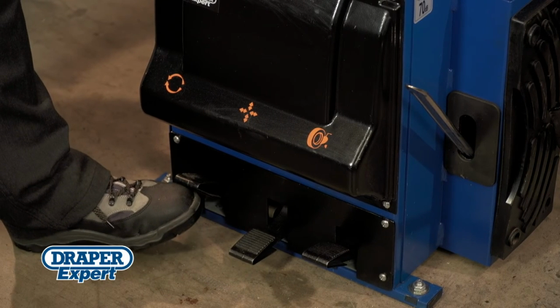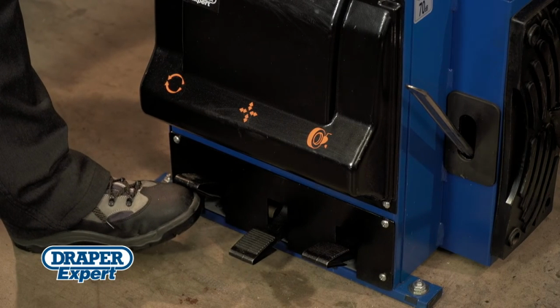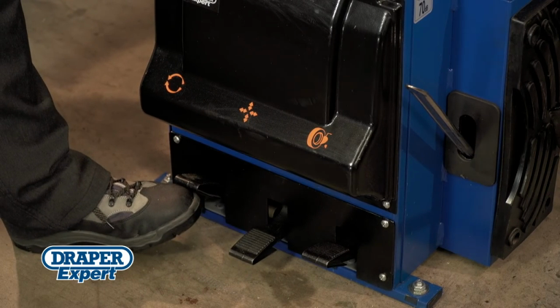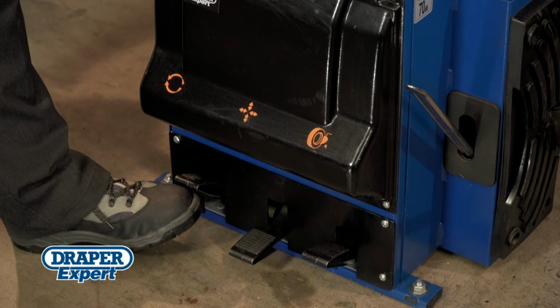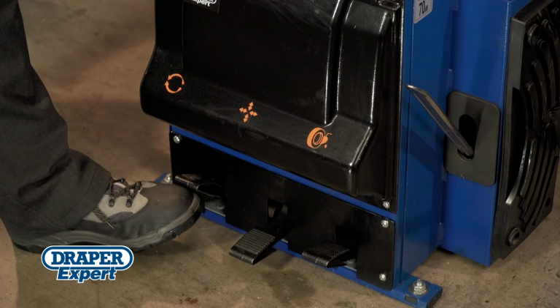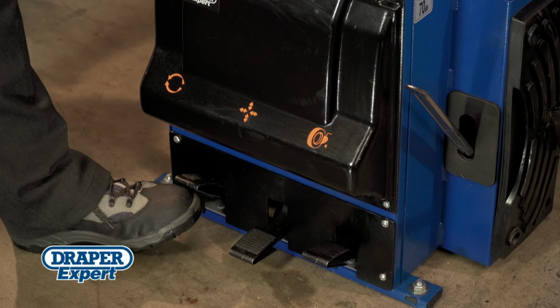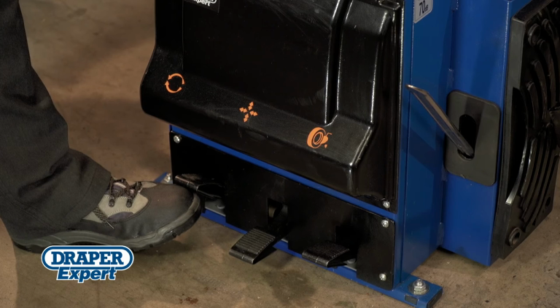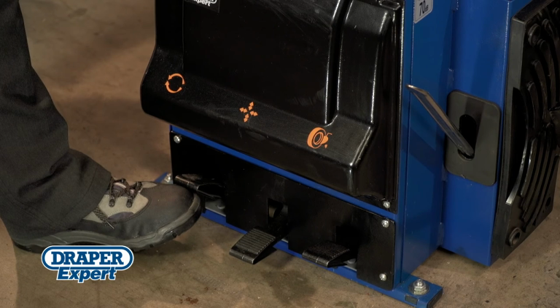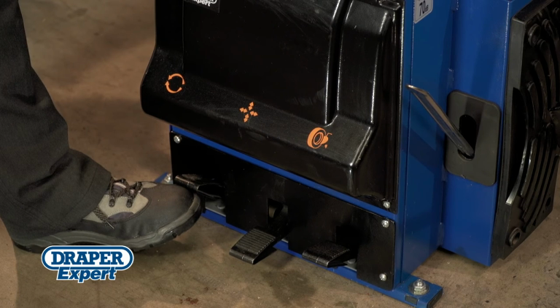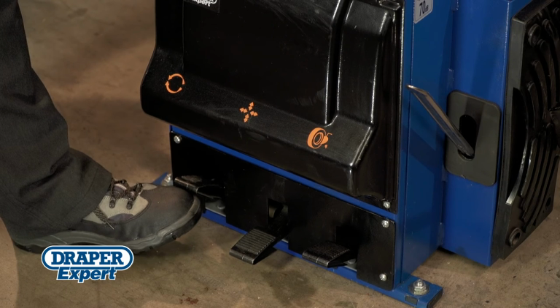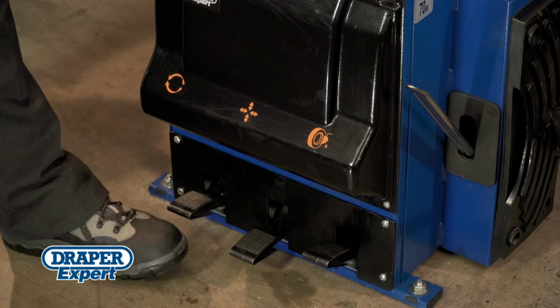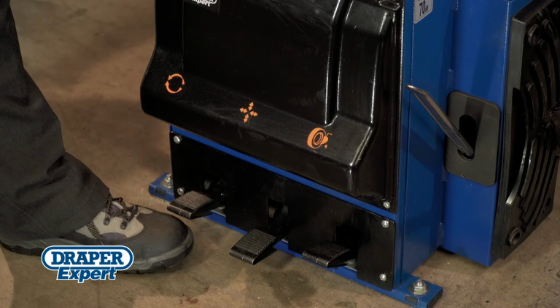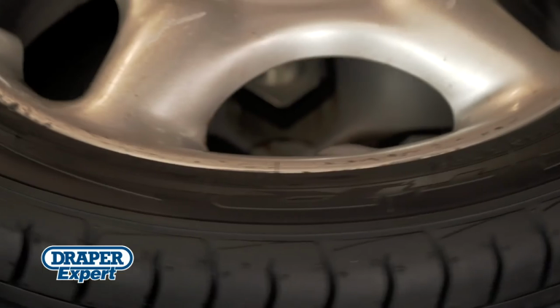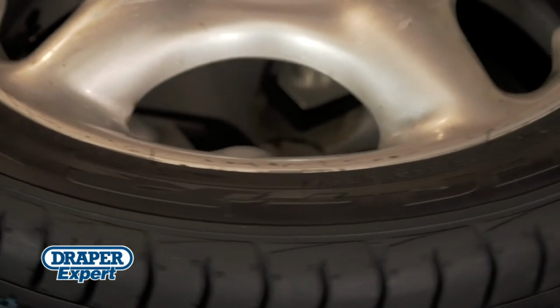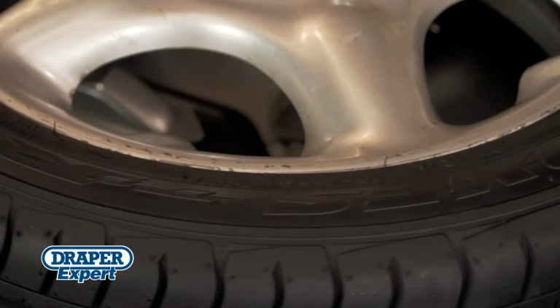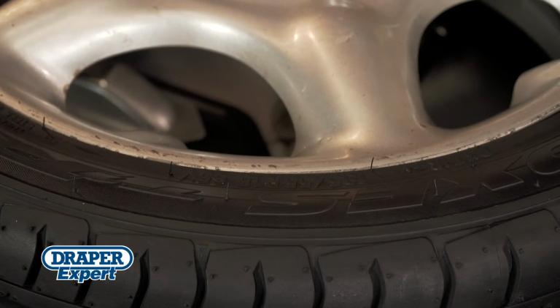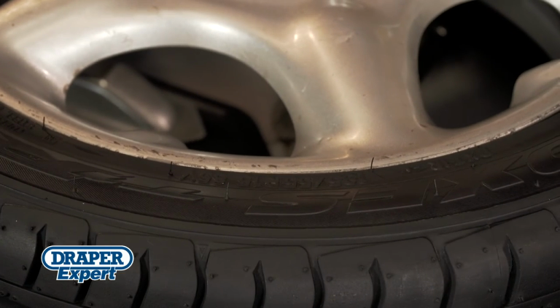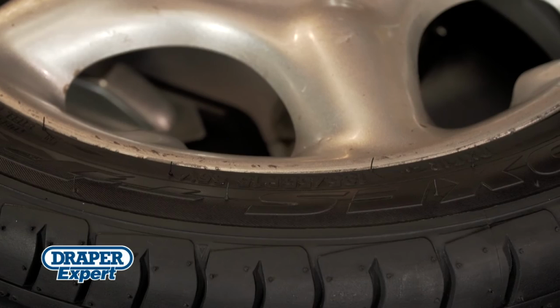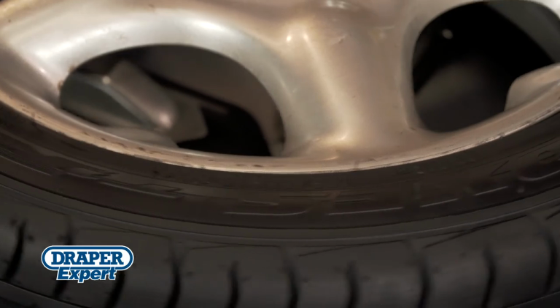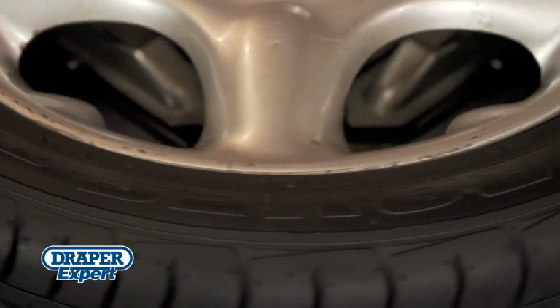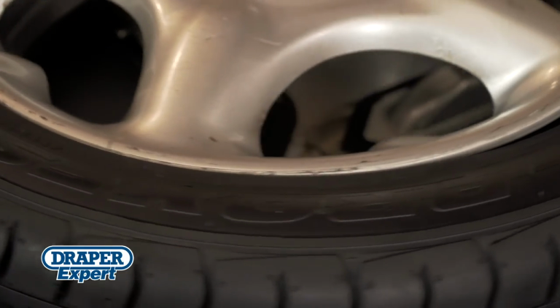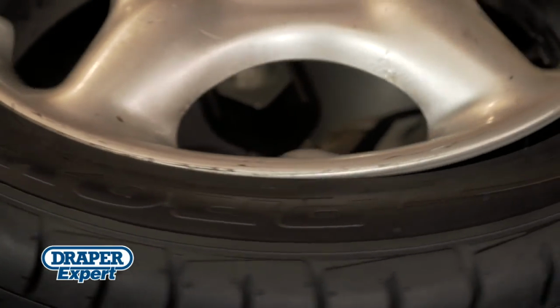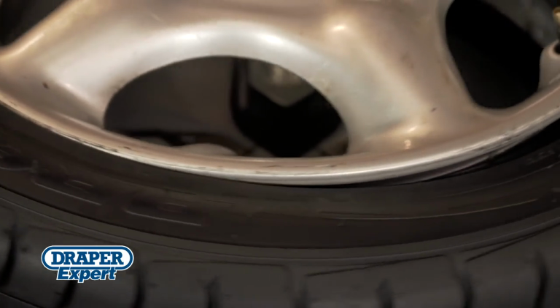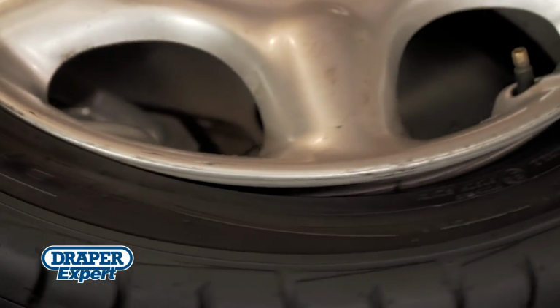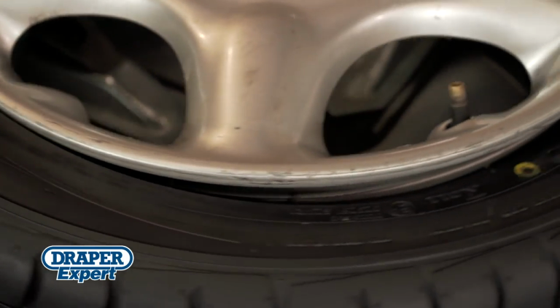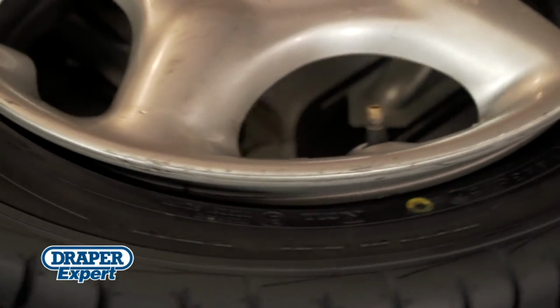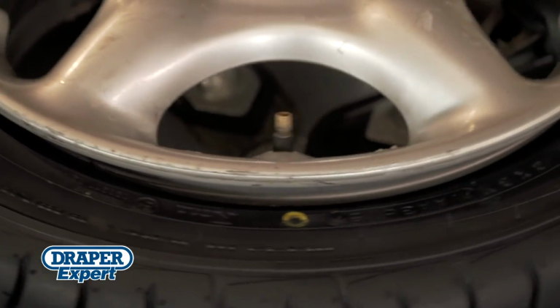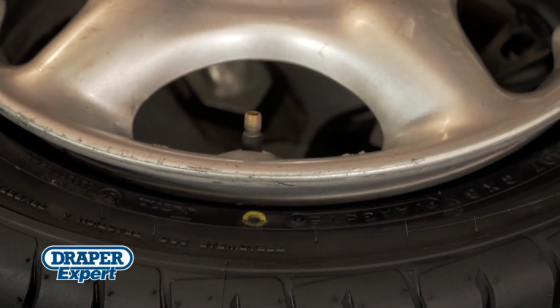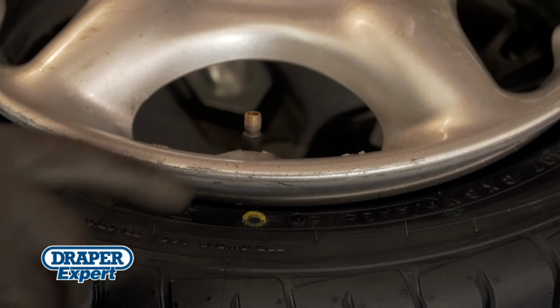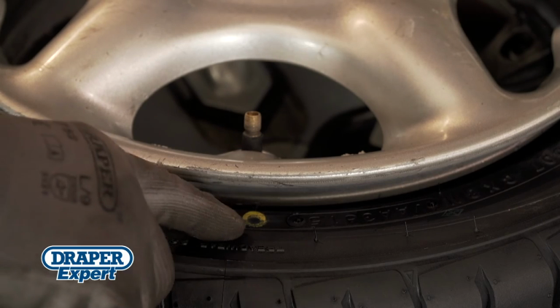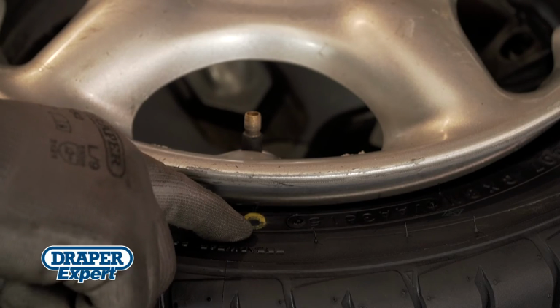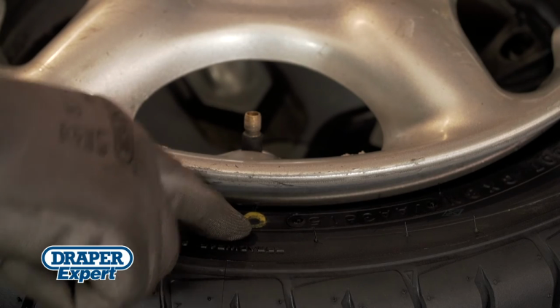Watch your fingers. If you struggle to fit the bead correctly, lift the rotation pedal to reverse the turntable direction and try again. Repeat the process on the second tyre bead, ensuring the tyre valve is correctly aligned with the sidewall dot if required.